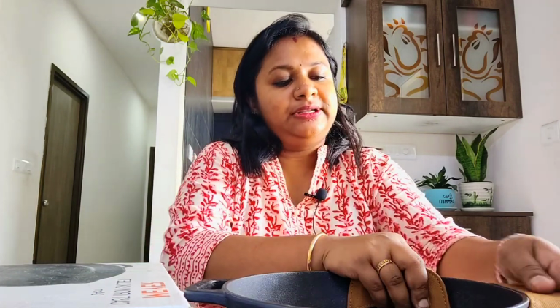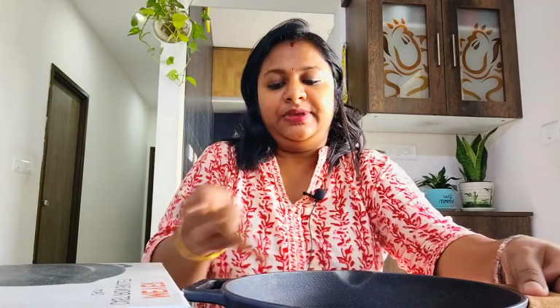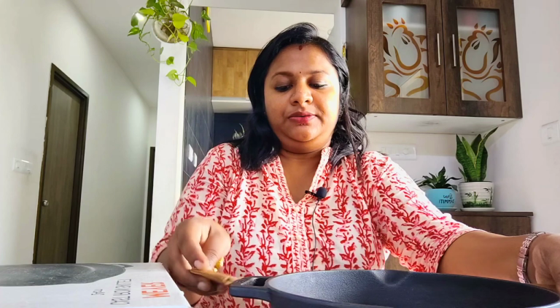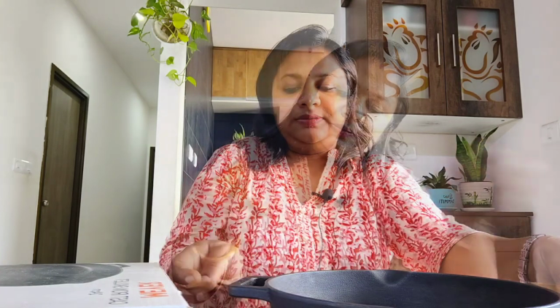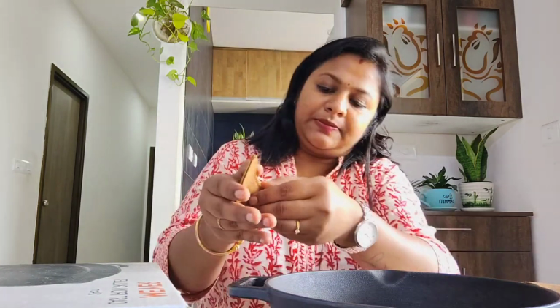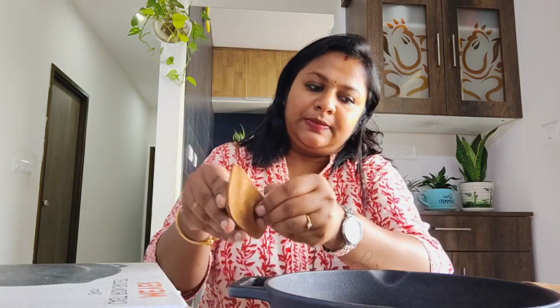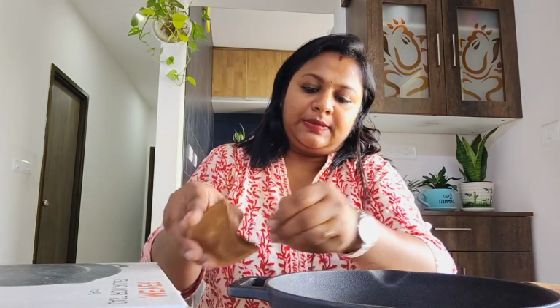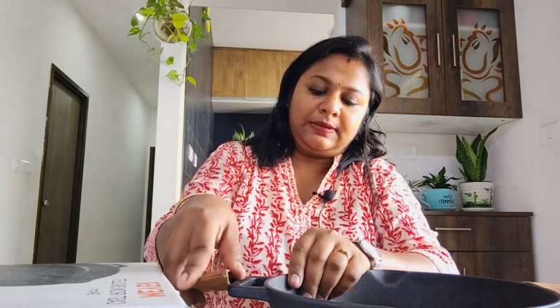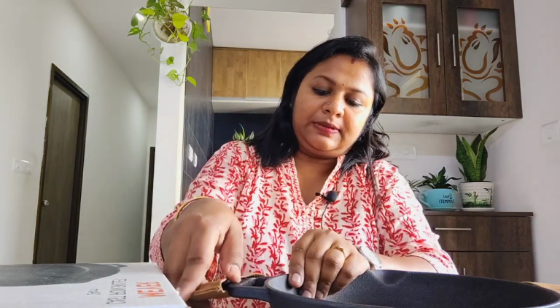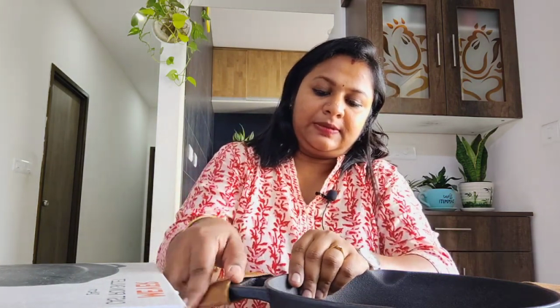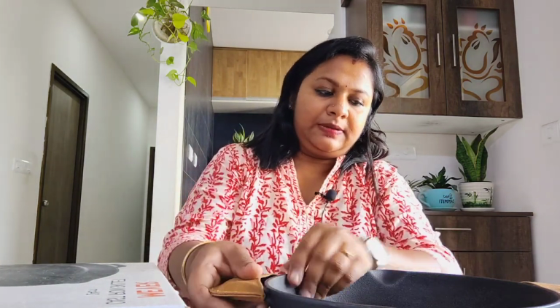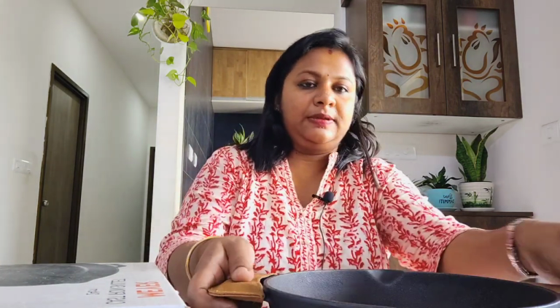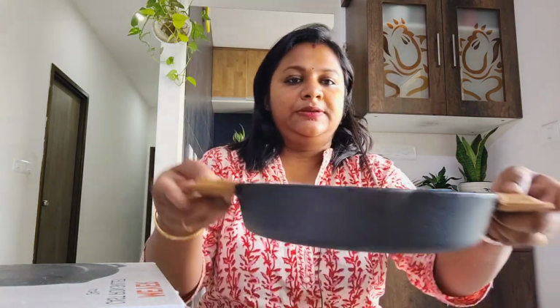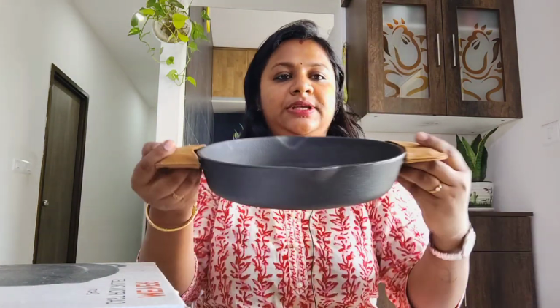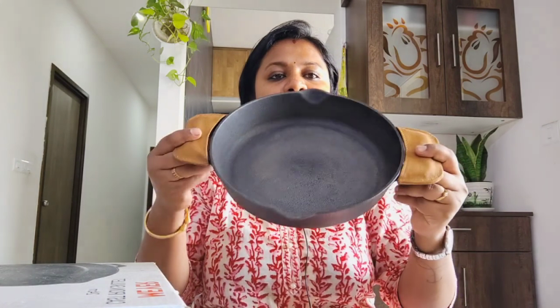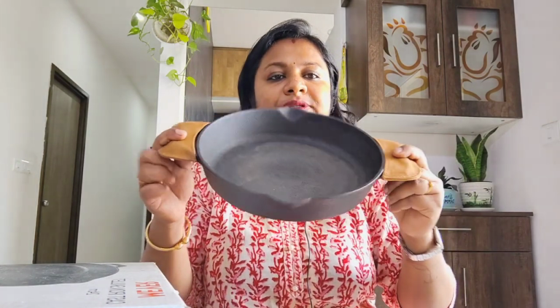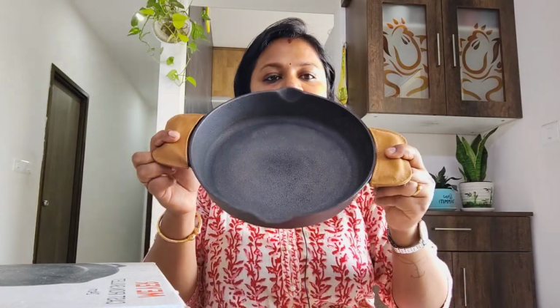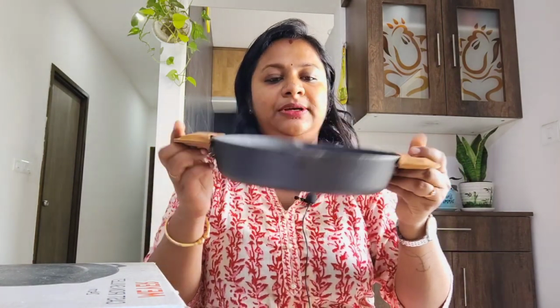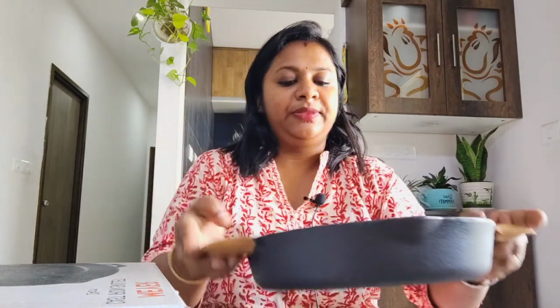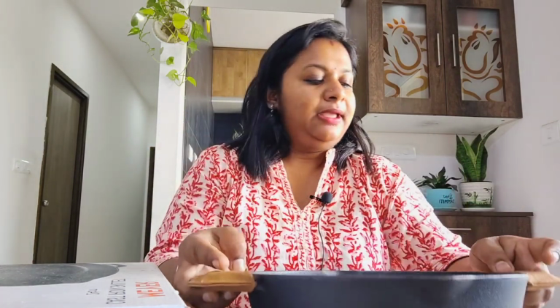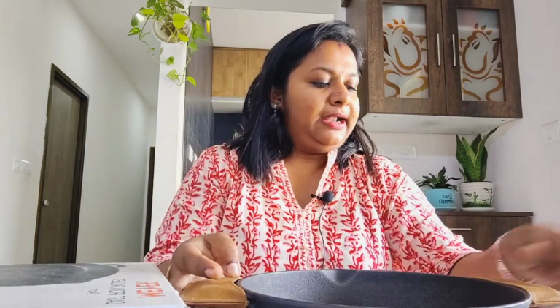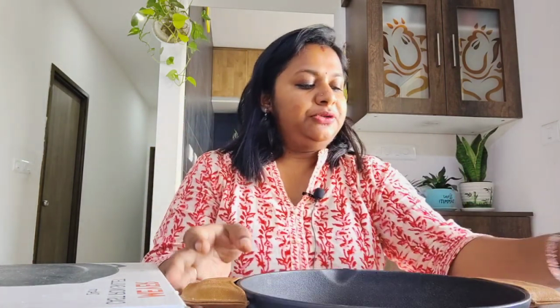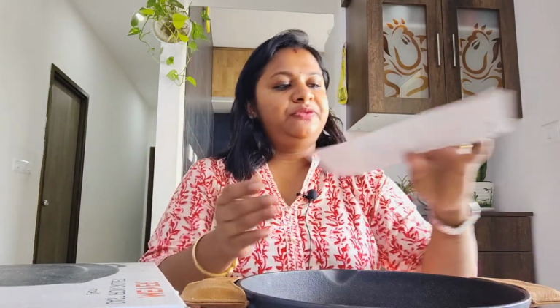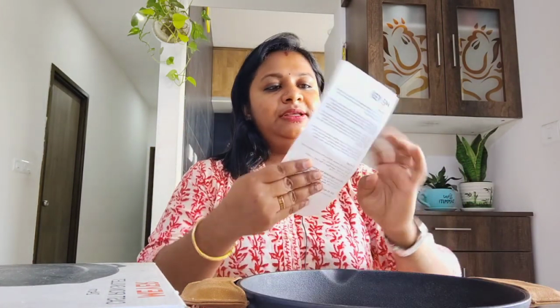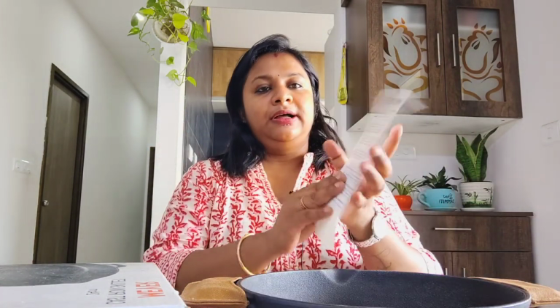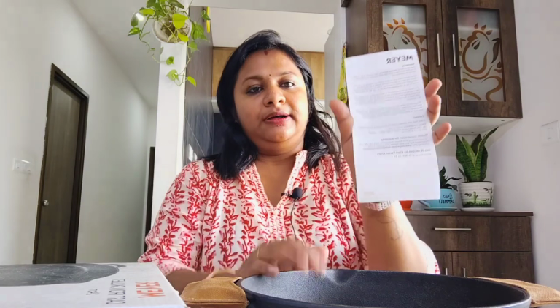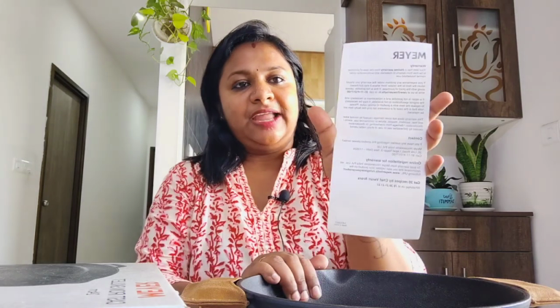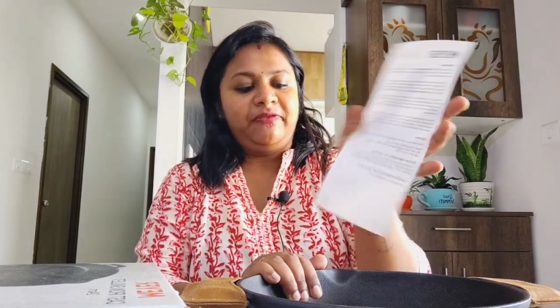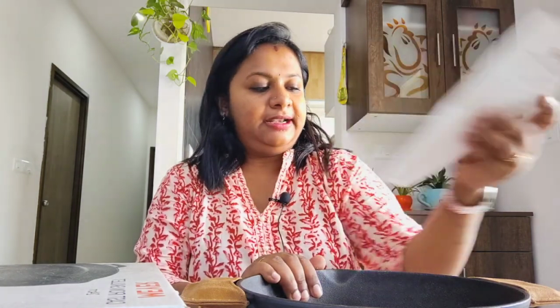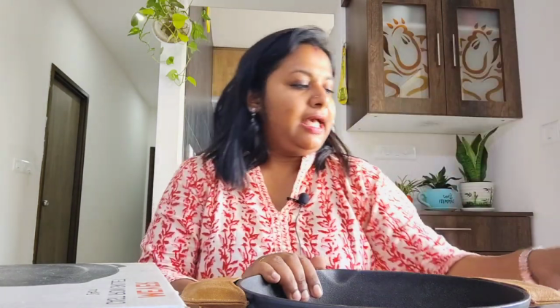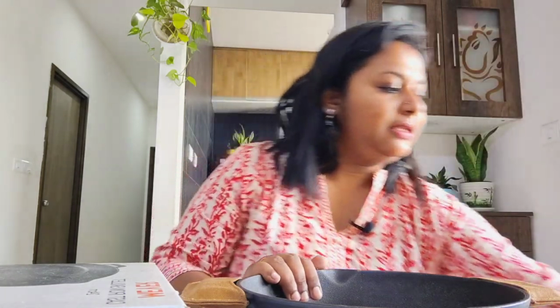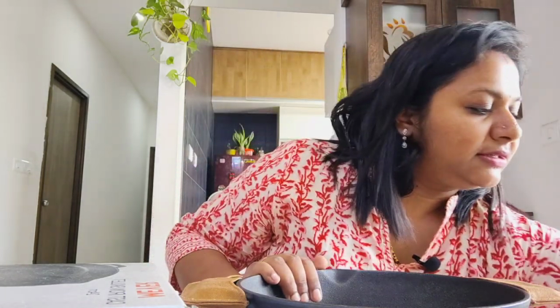This is how you can use the handle holders. It also comes with a lifetime warranty and an instruction card.